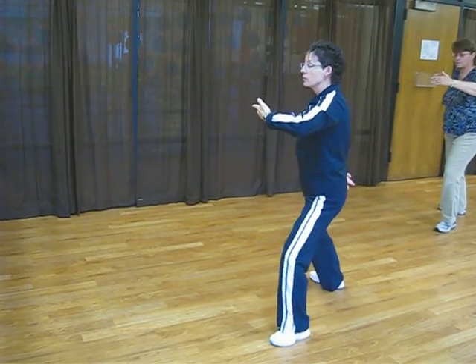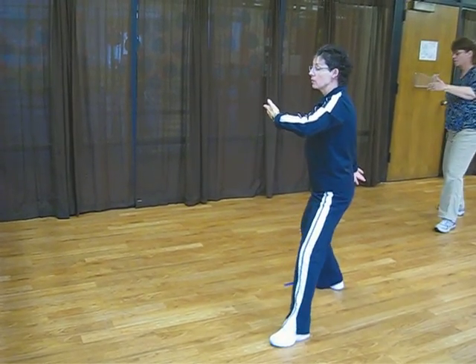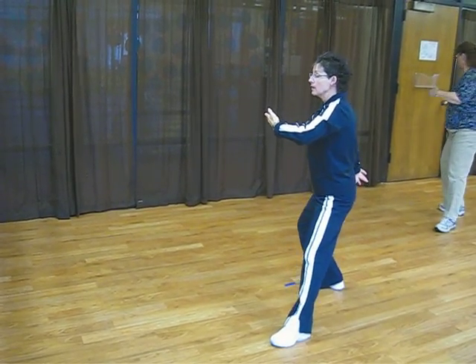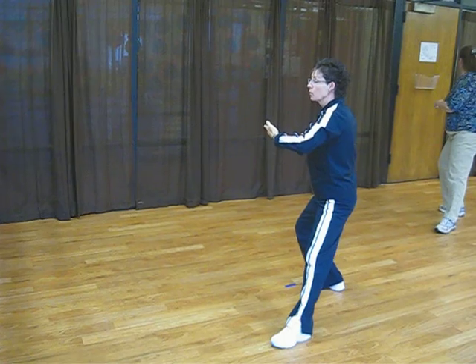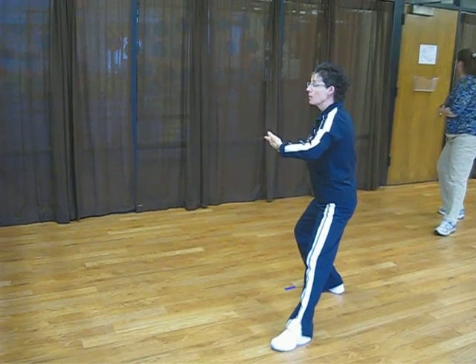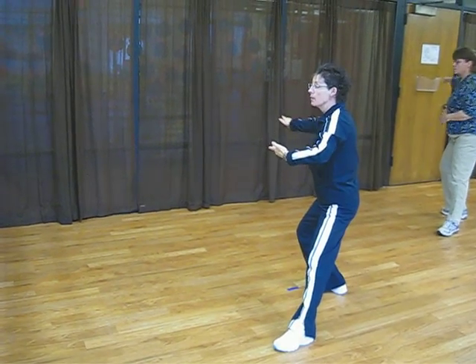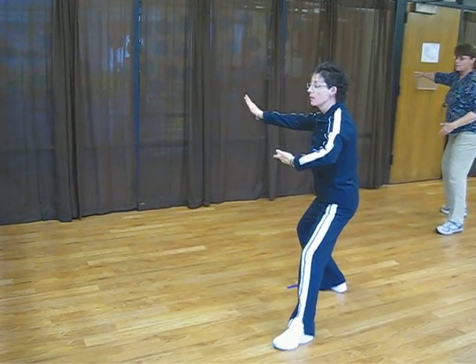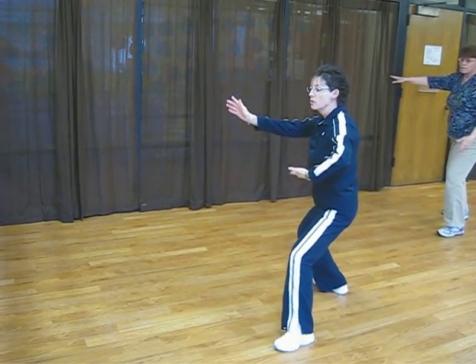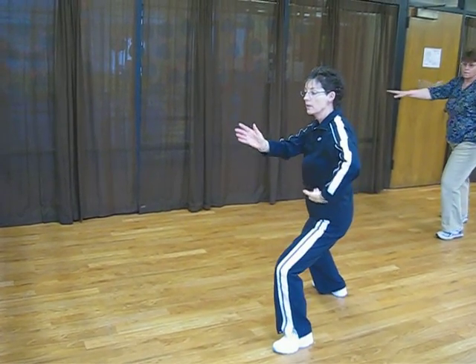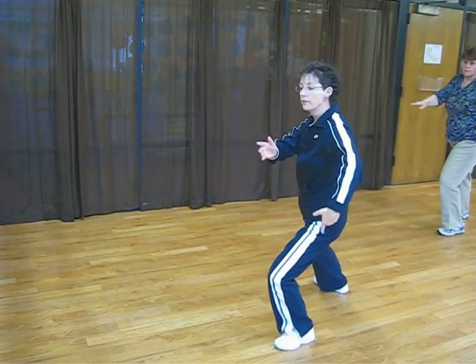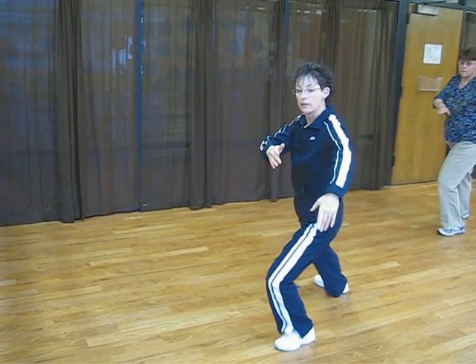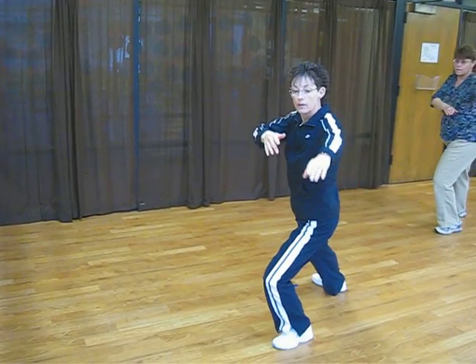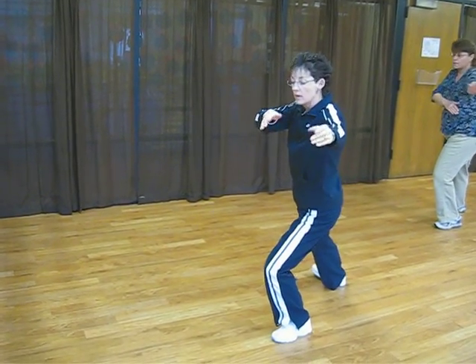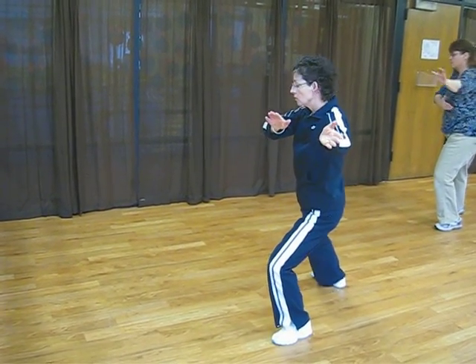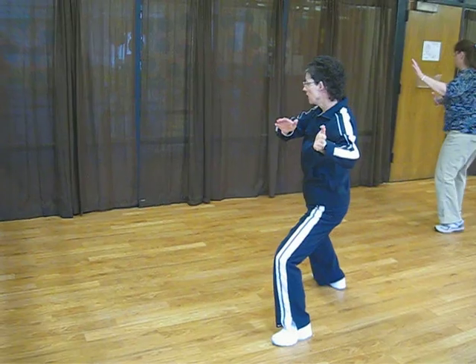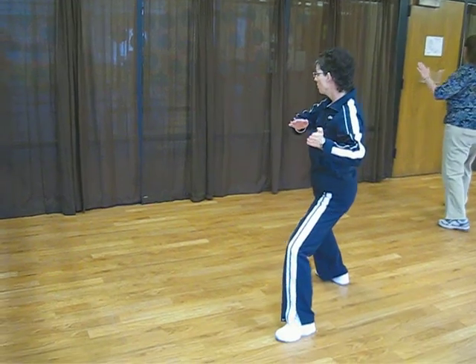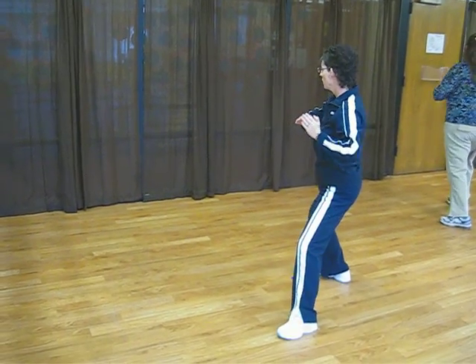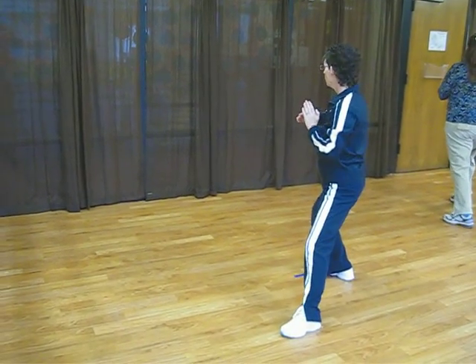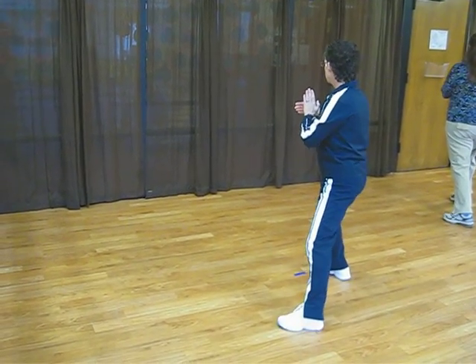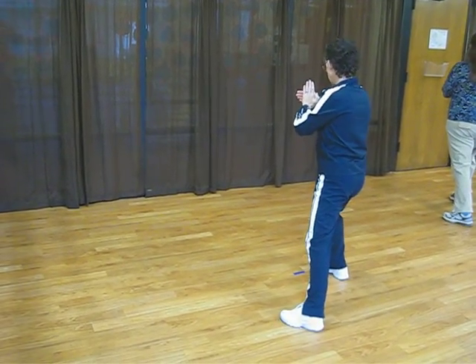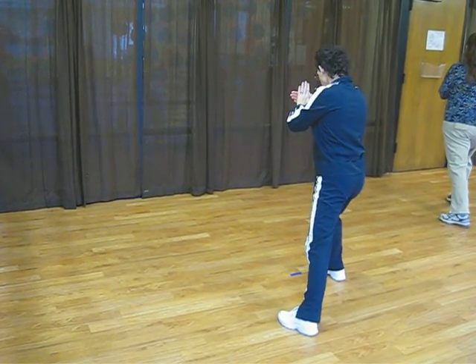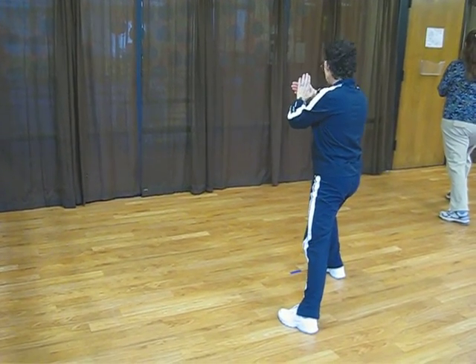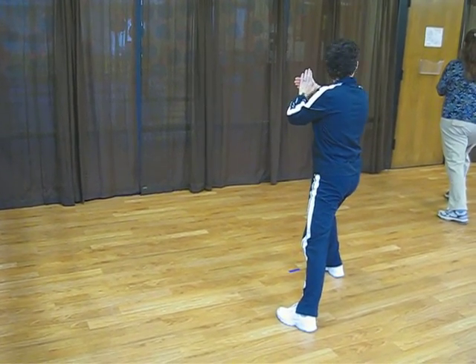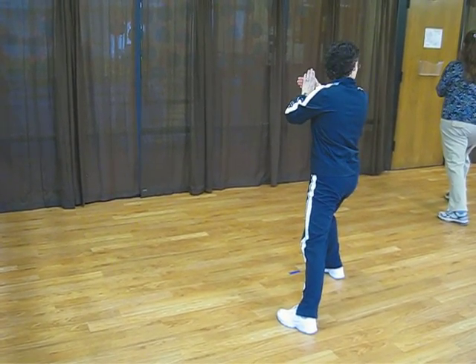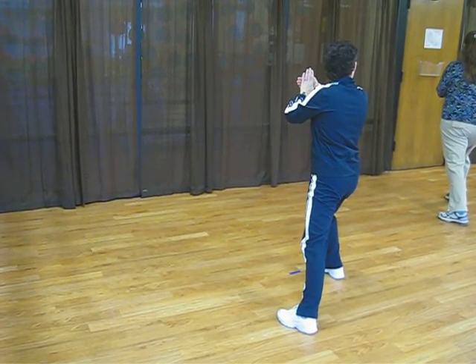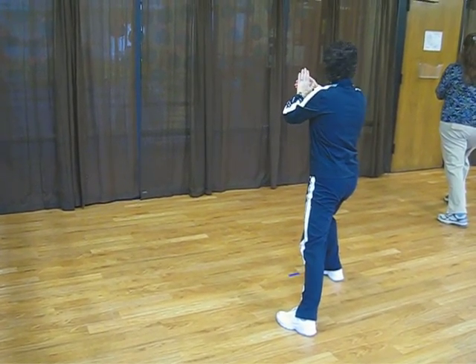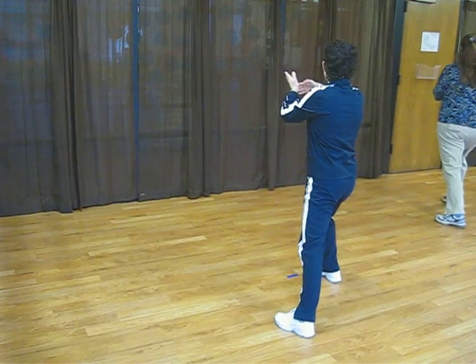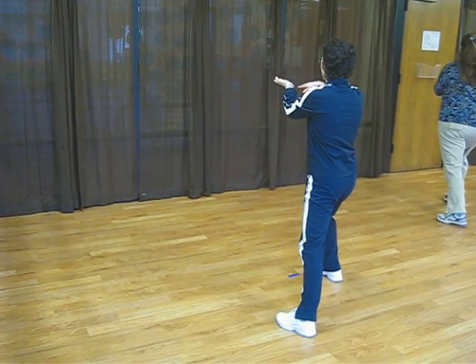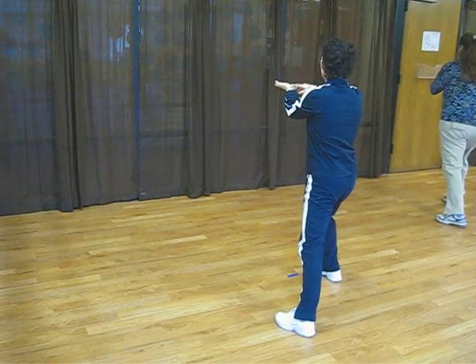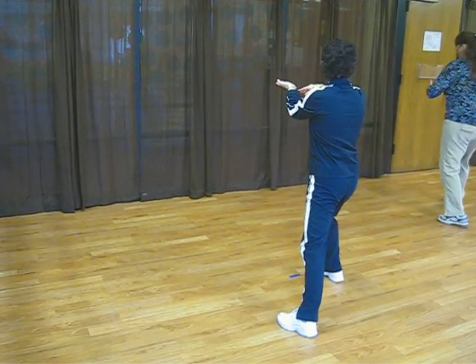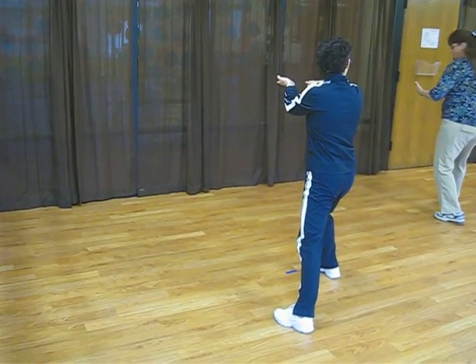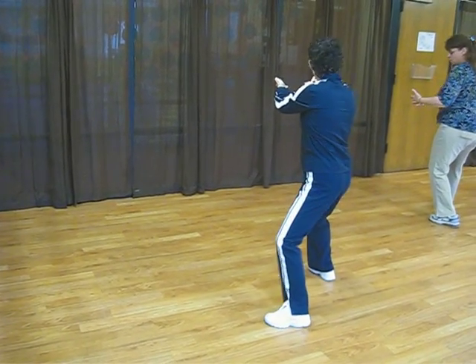Shift your weight to the right. Right arm up. Shift to the left. To the right. Prepare for an uplock position. Pivot the toes. Back stroke. Left palm up, right palm down.